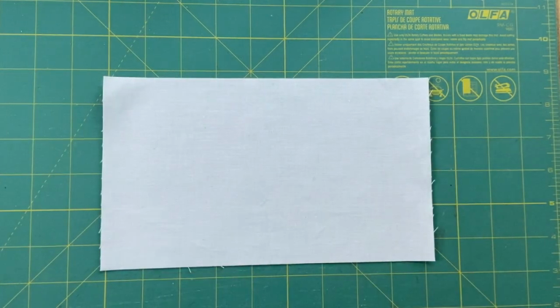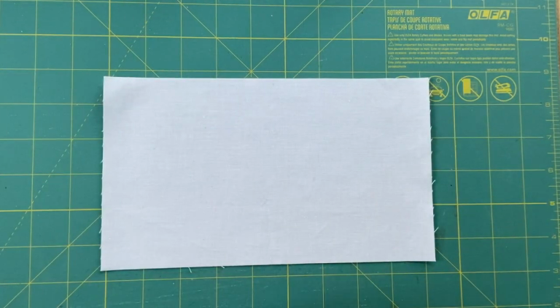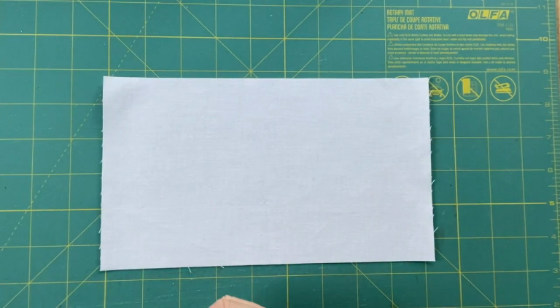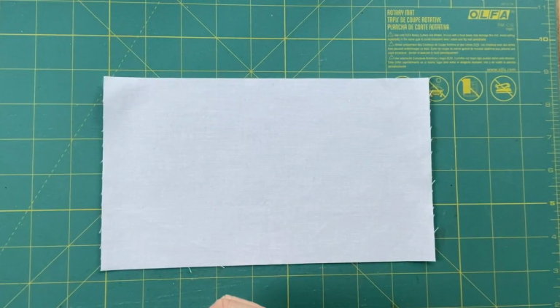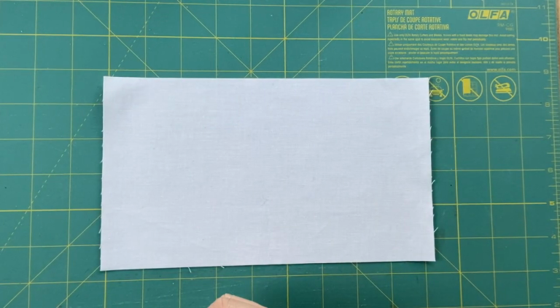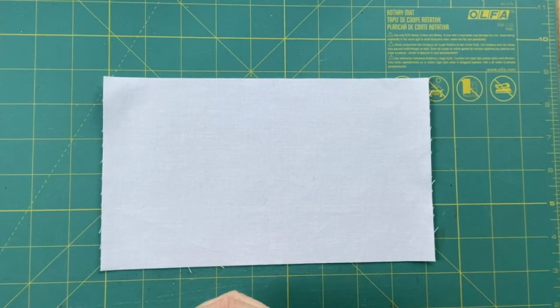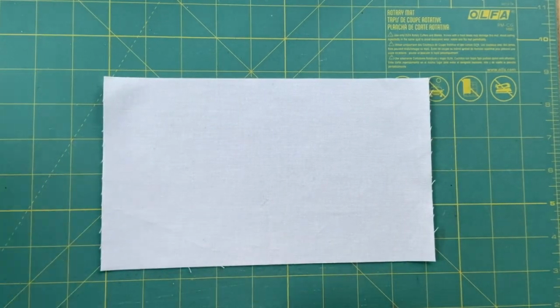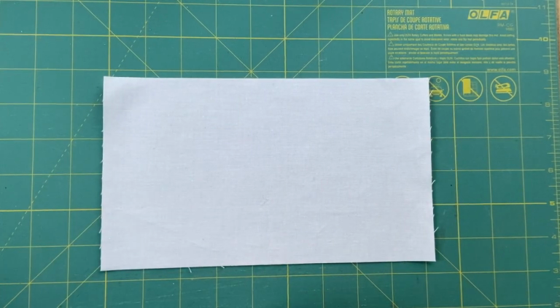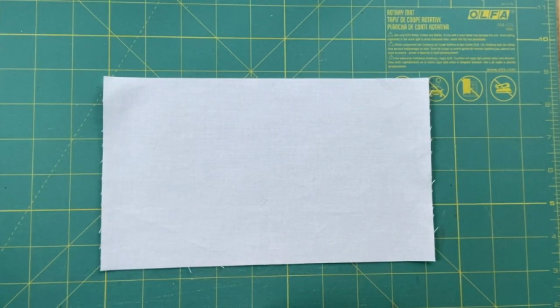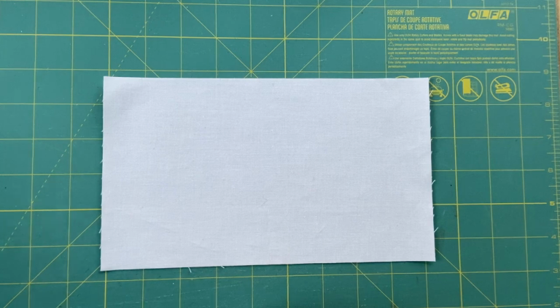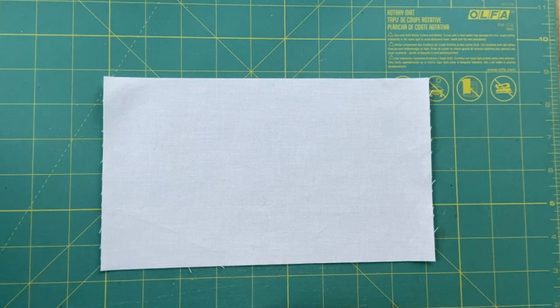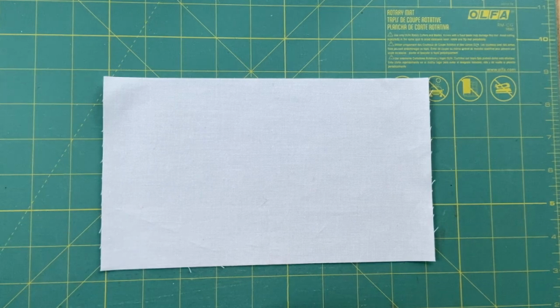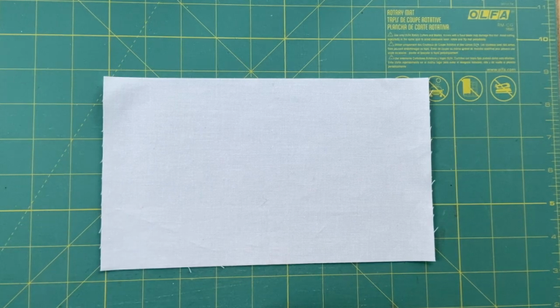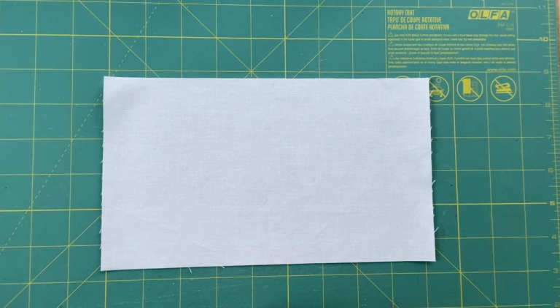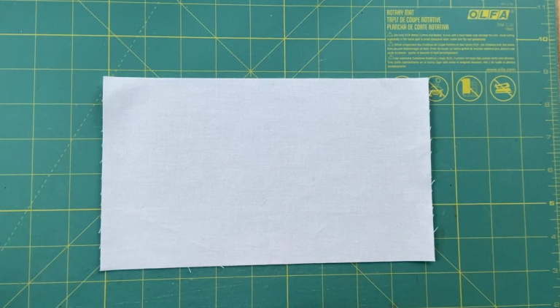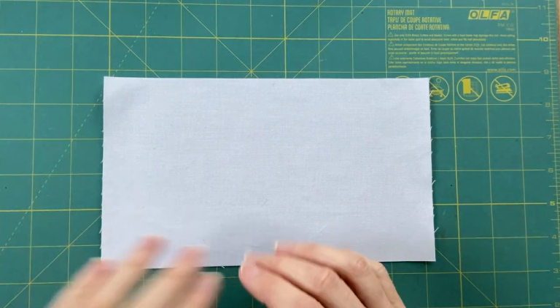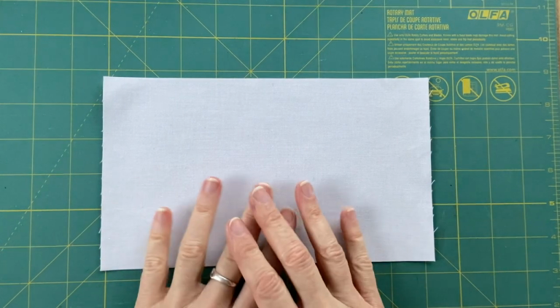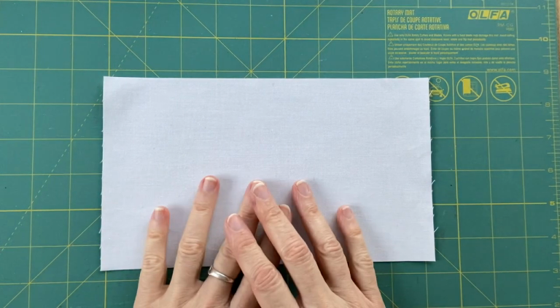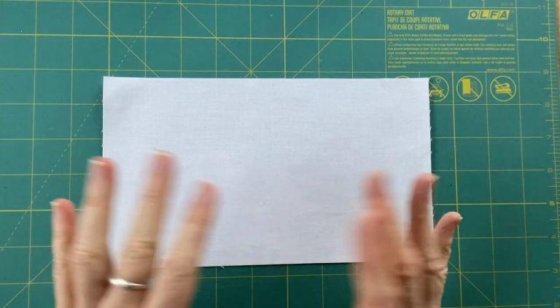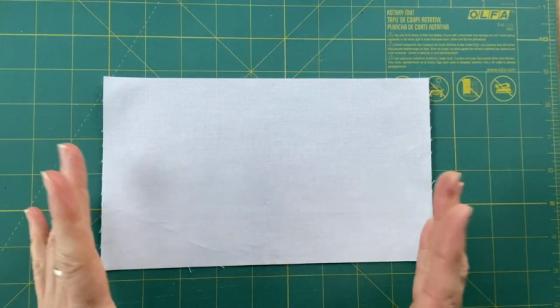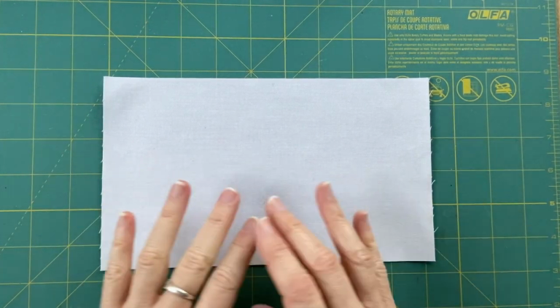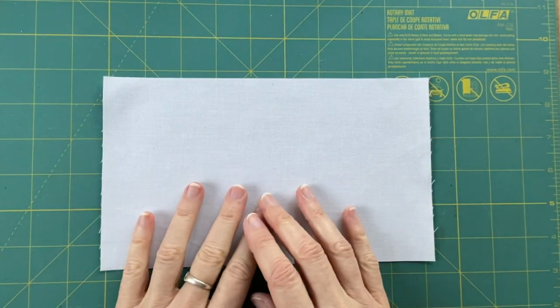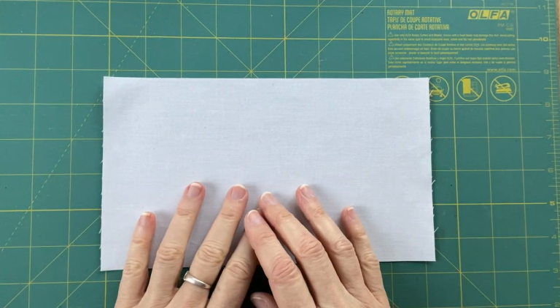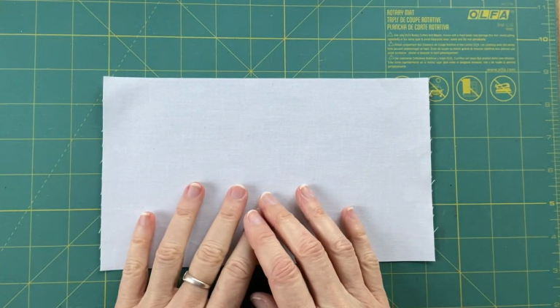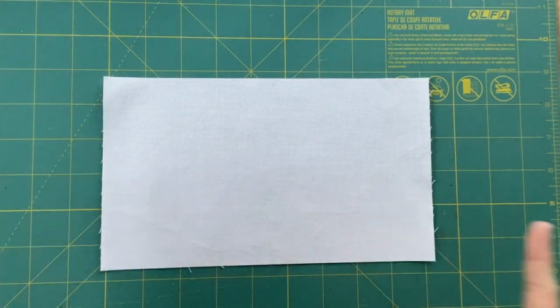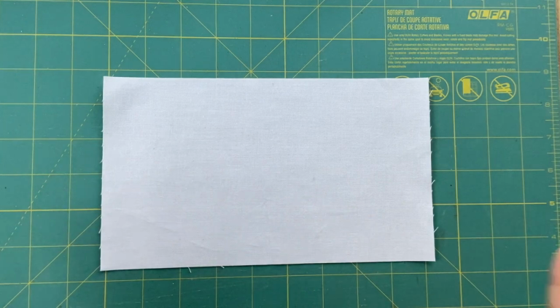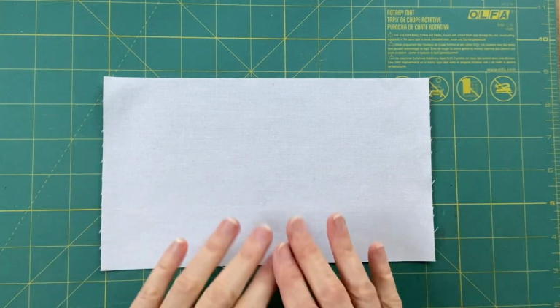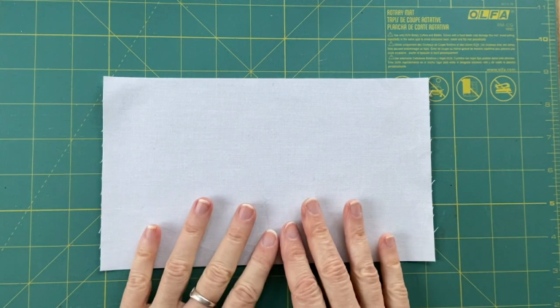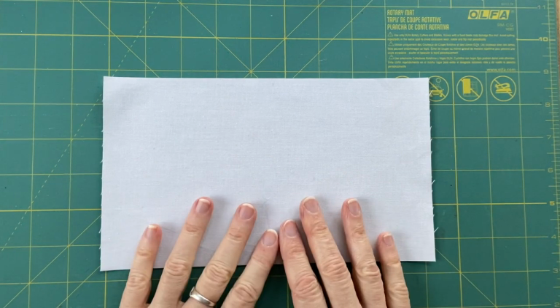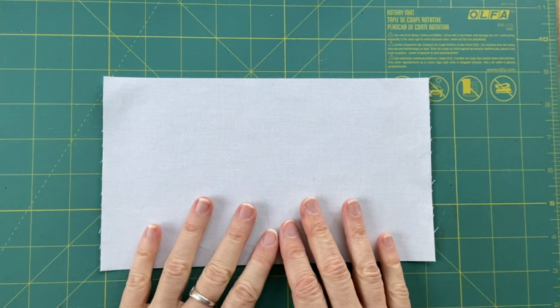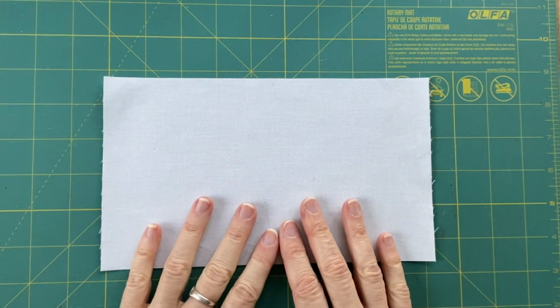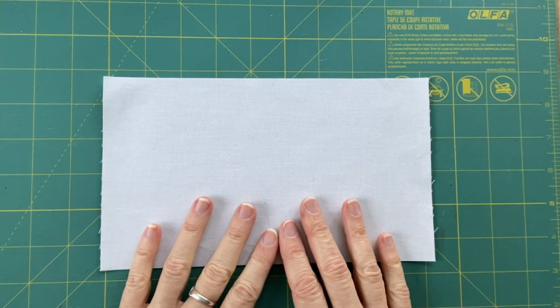Today I want to do some more with two and a half inch squares and some one and a half inch squares and some other things thrown in.